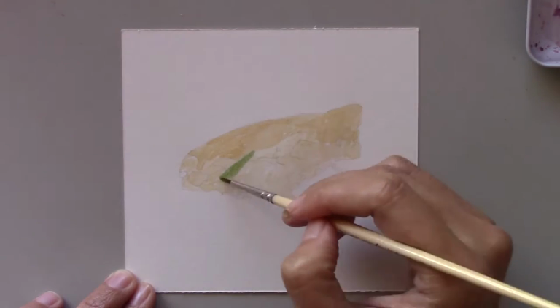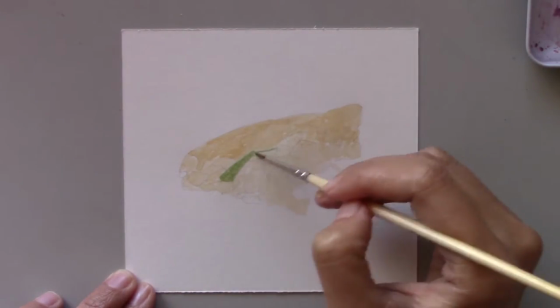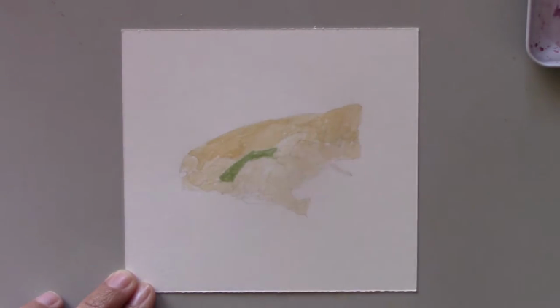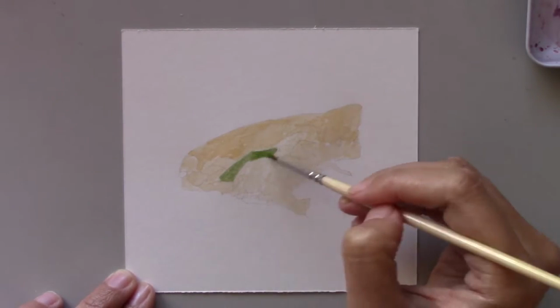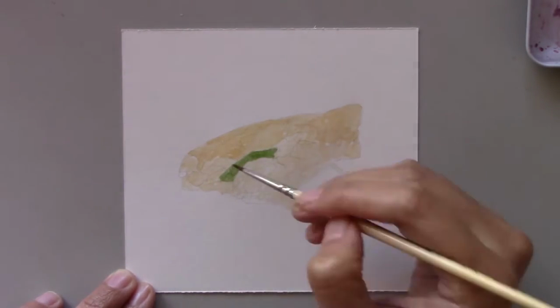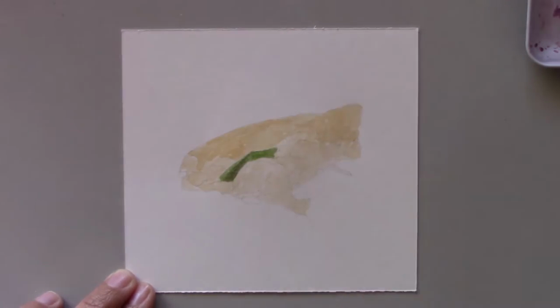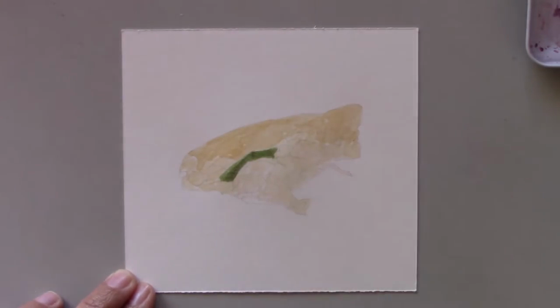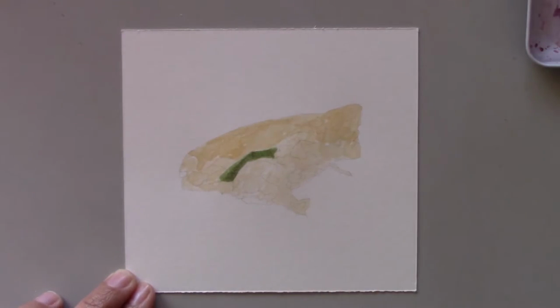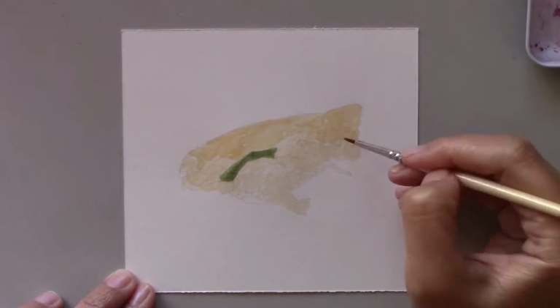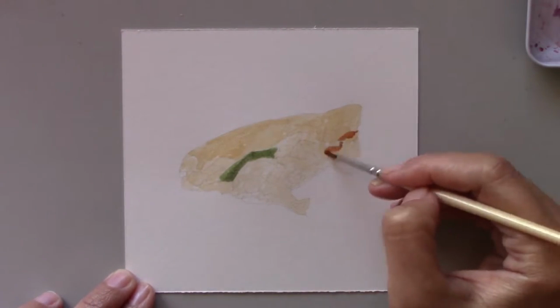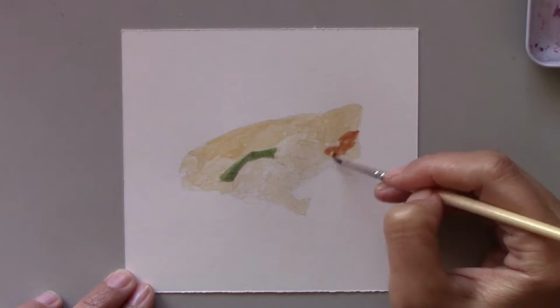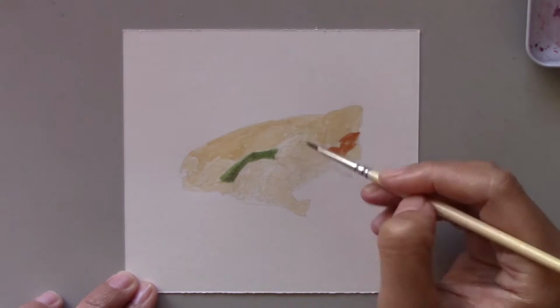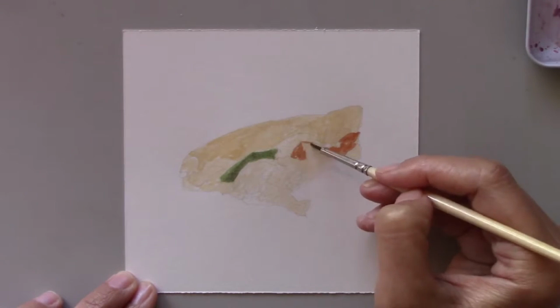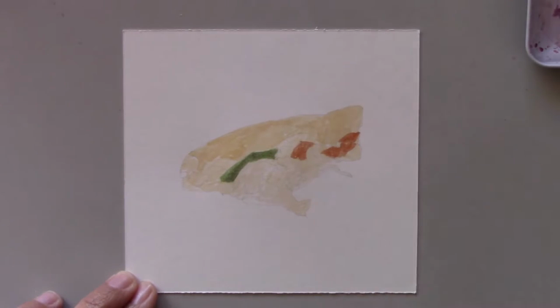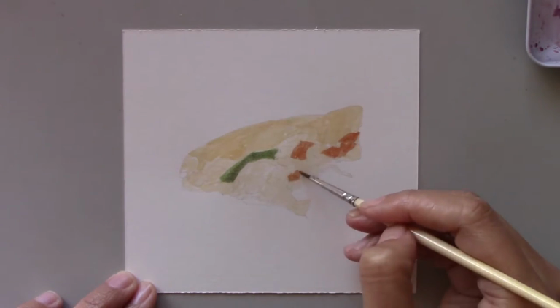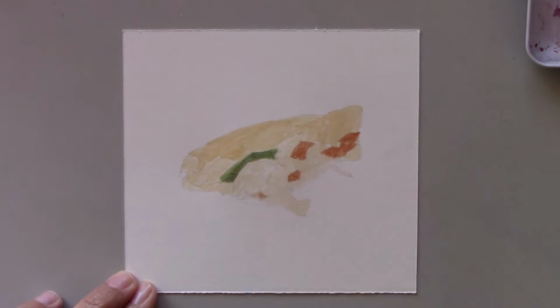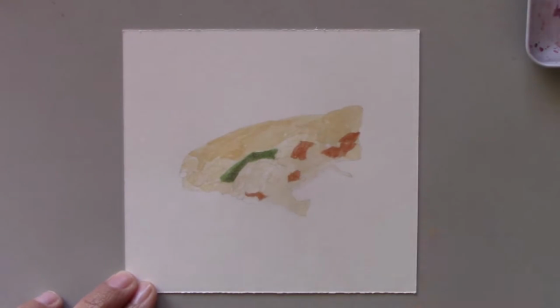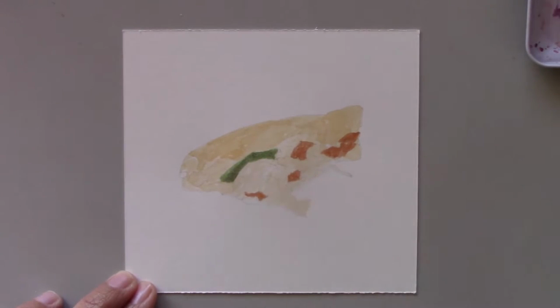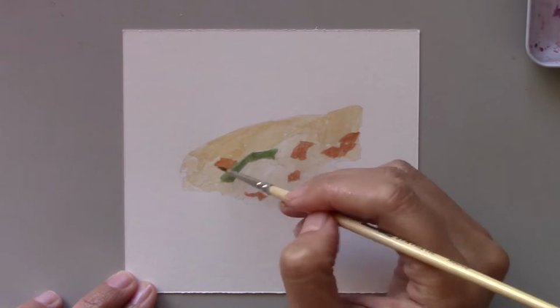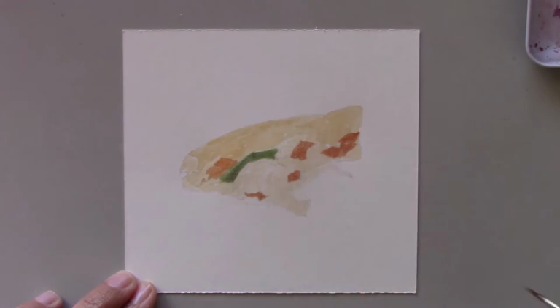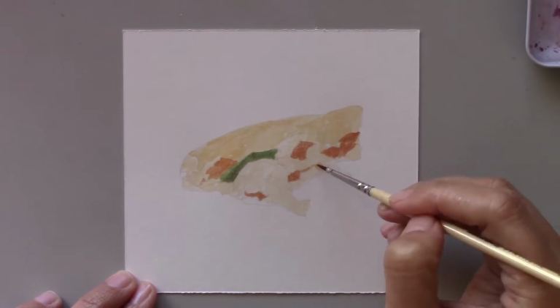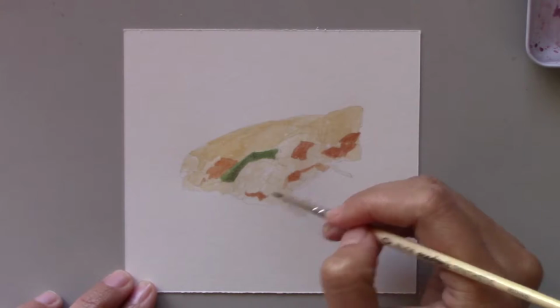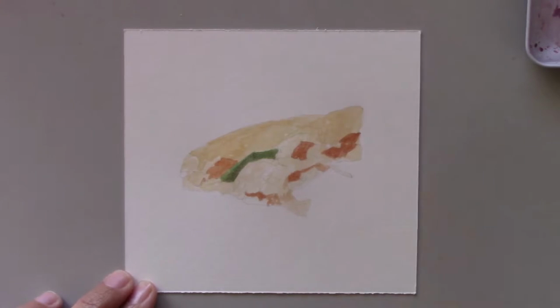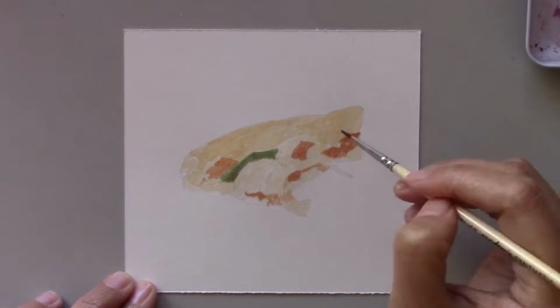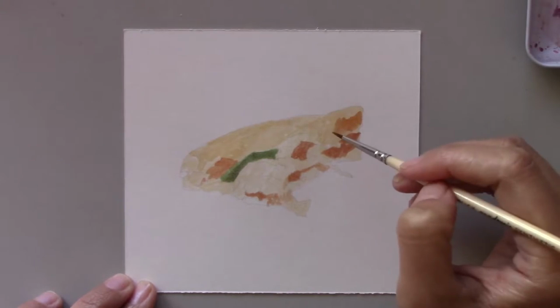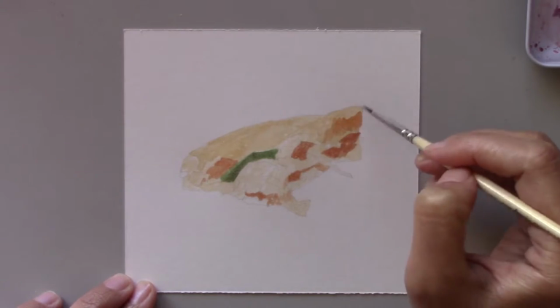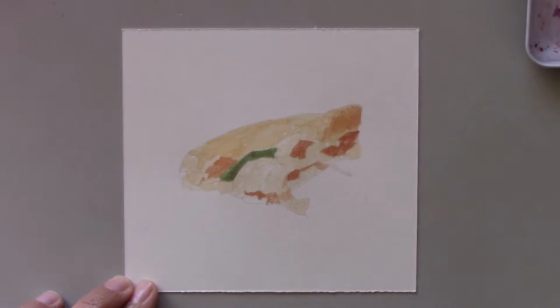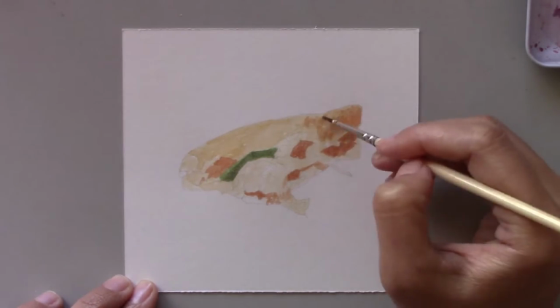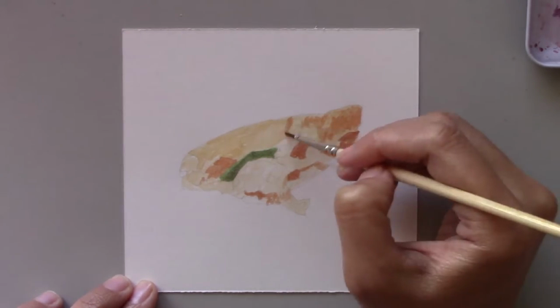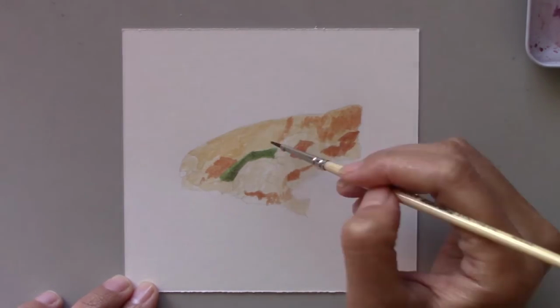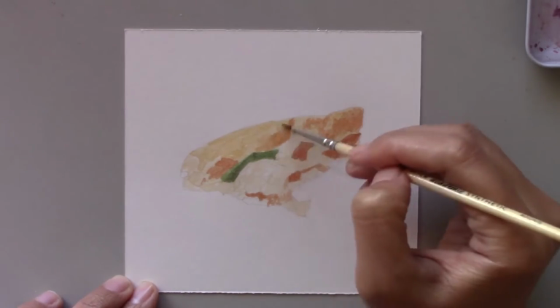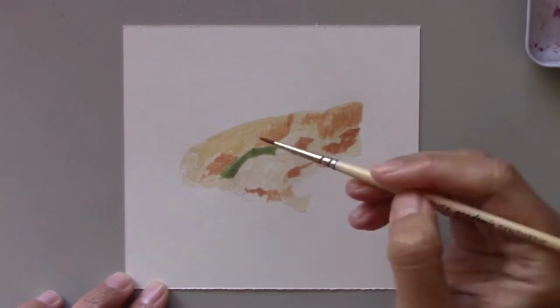I don't know anyone who doesn't like it. I personally love pizzas because of their cheesiness. It's a quick meal, easy to make, and you can literally make them on pretty much any bread surface.